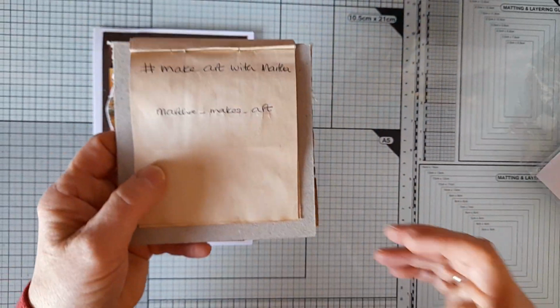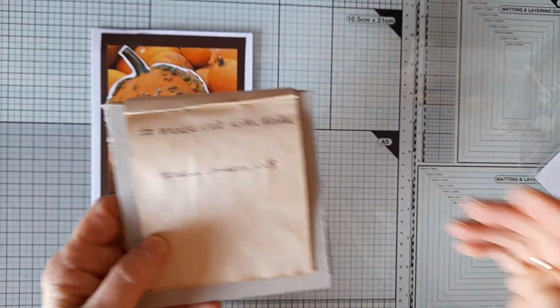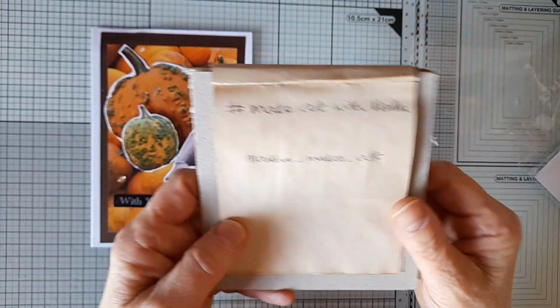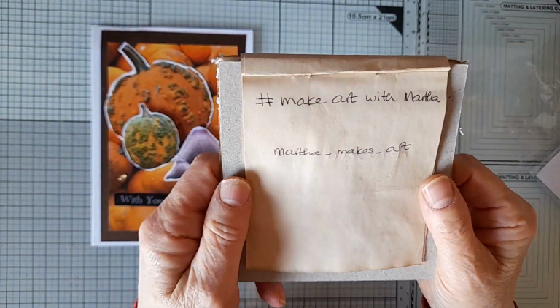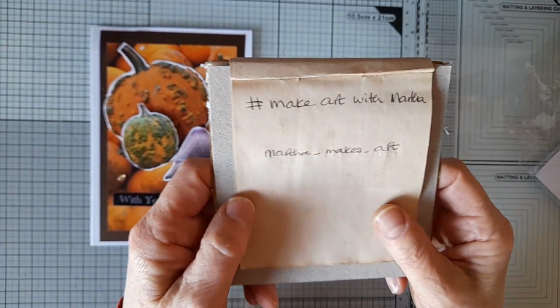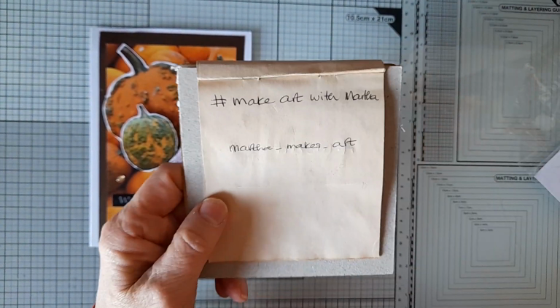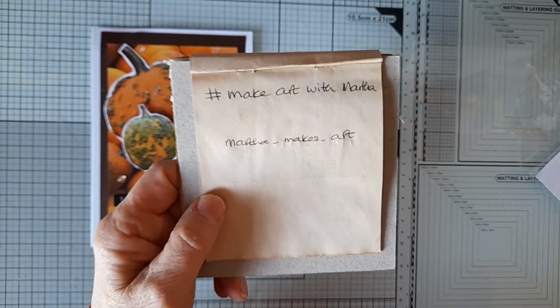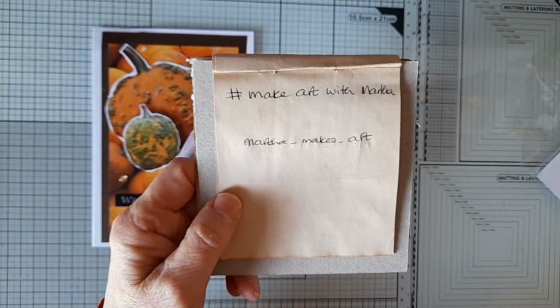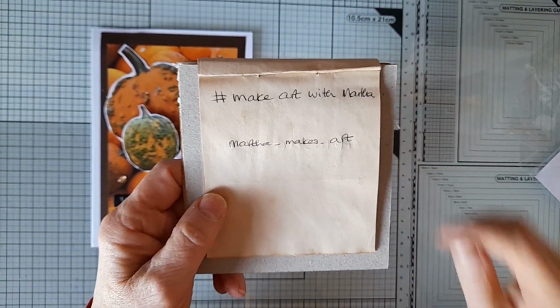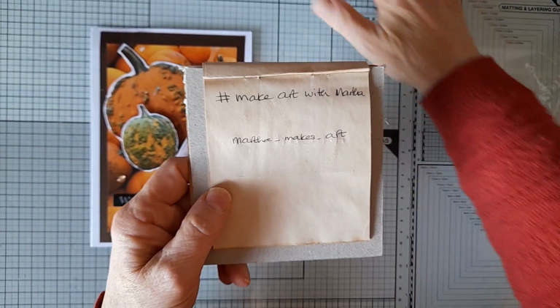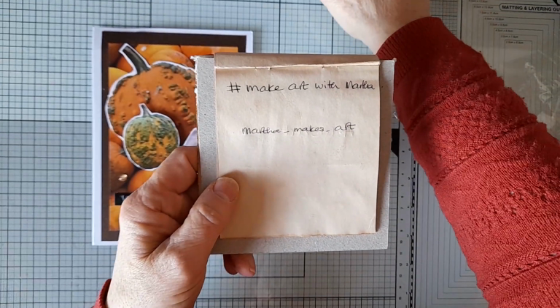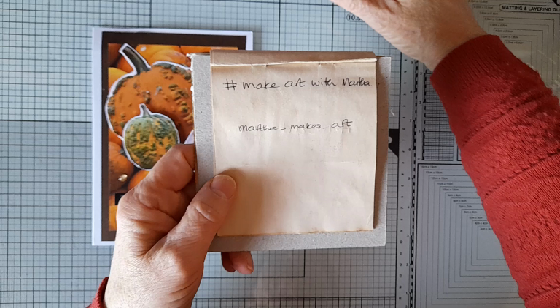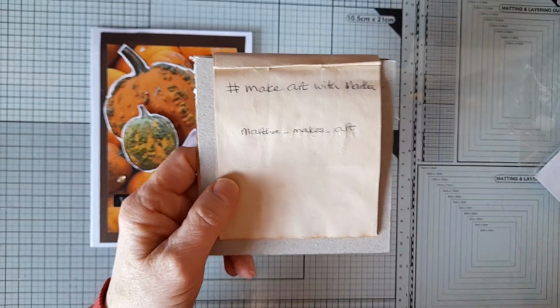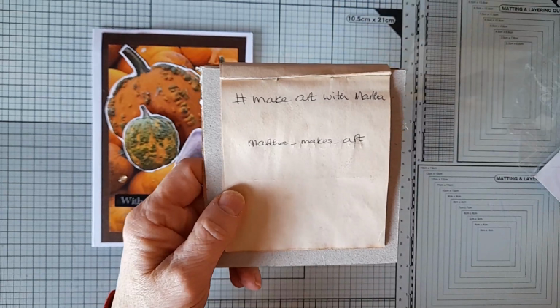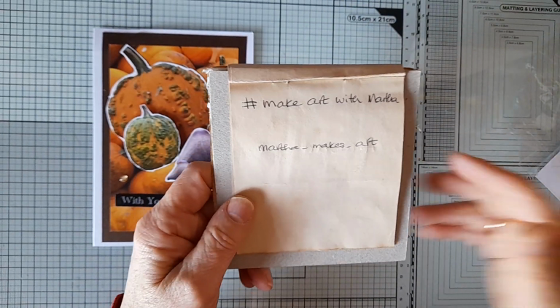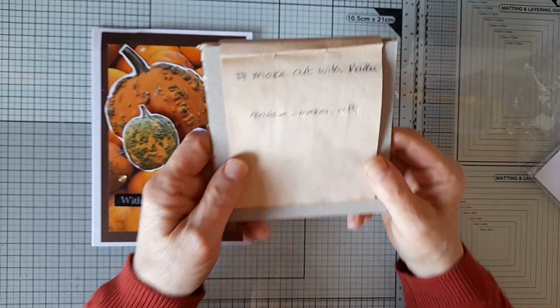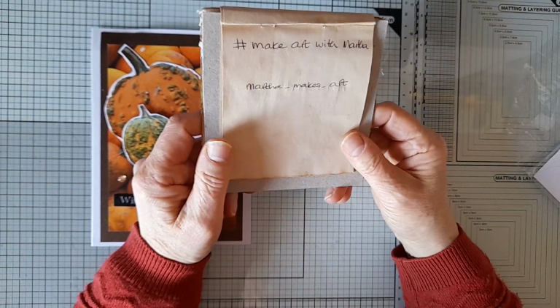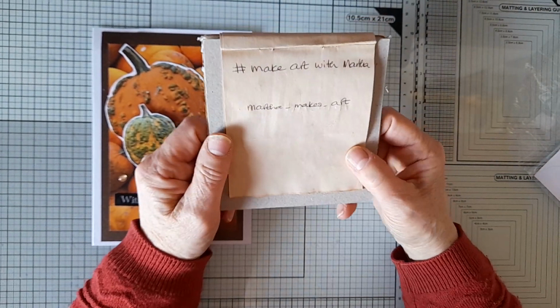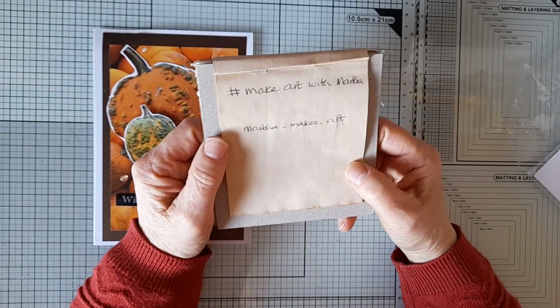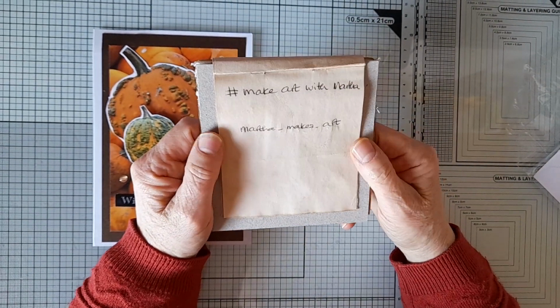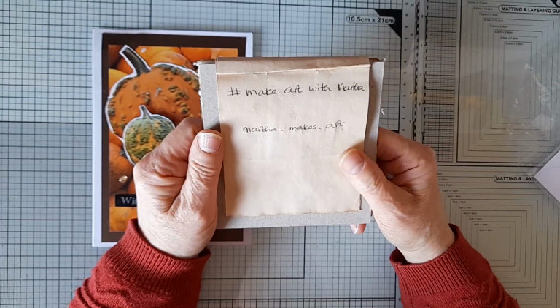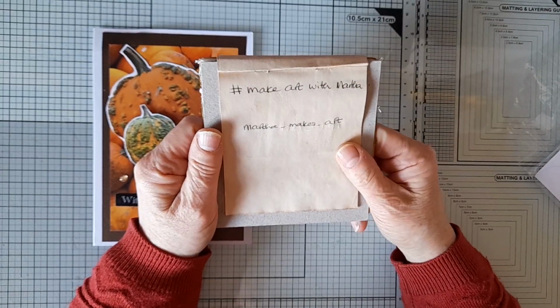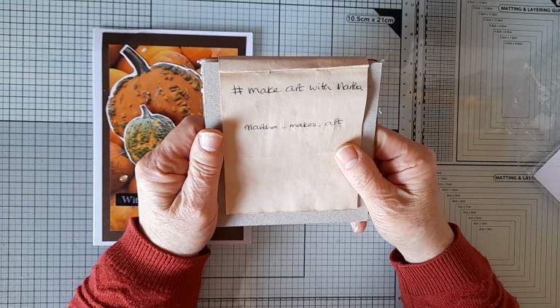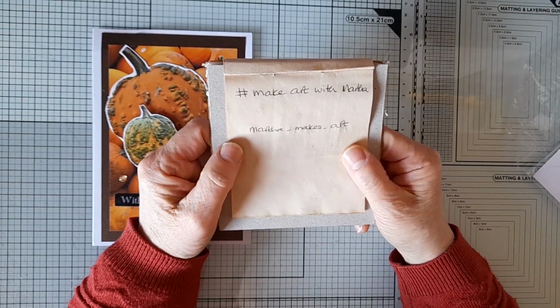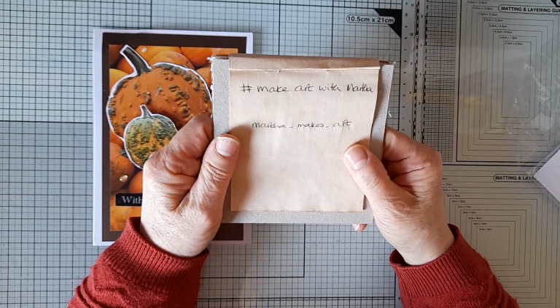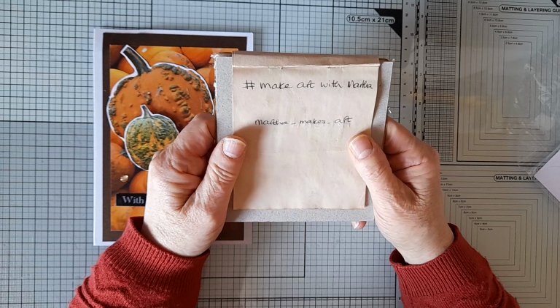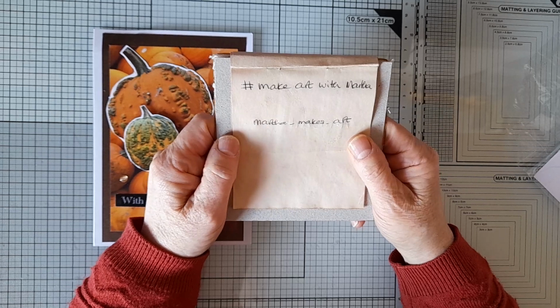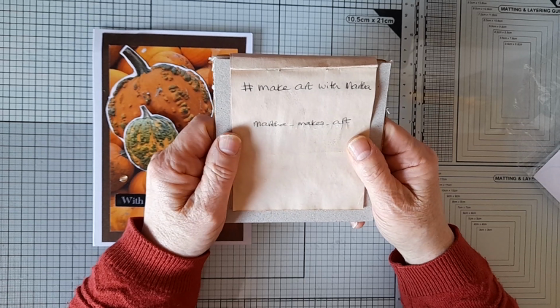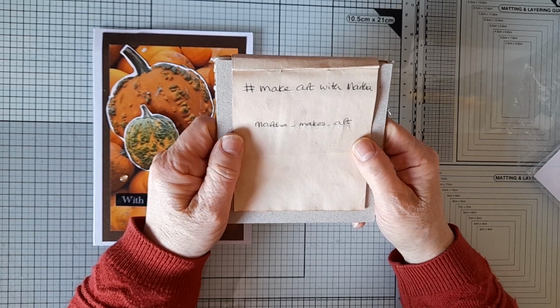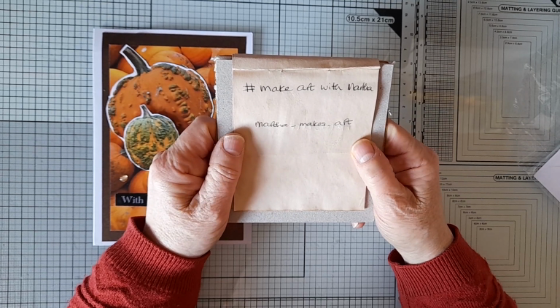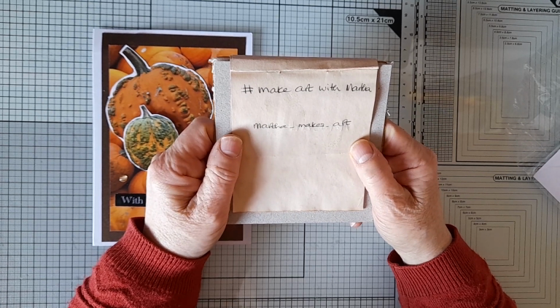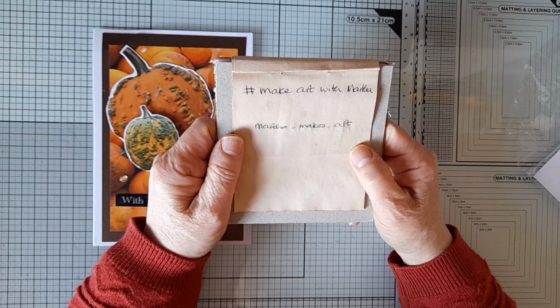Morning everyone, coming on today to share with you my make for the hashtag Make Art with Martha collaboration hosted by Martha Makes Art here on YouTube.